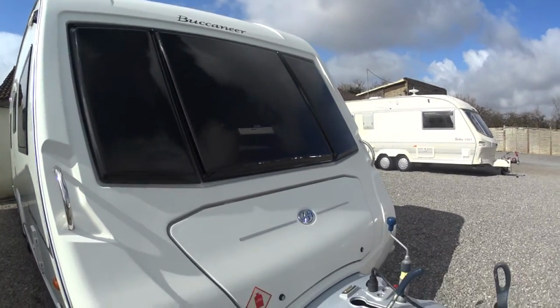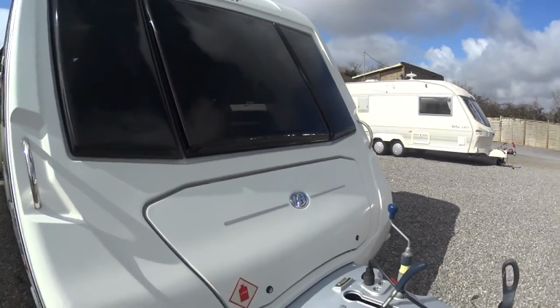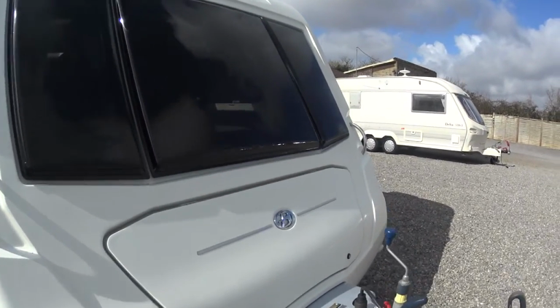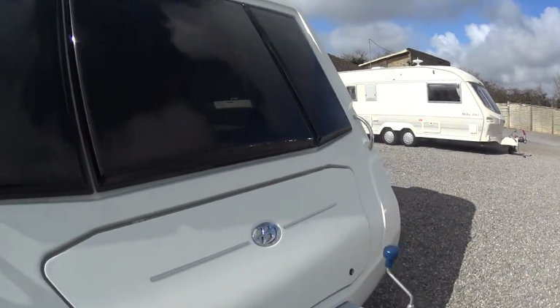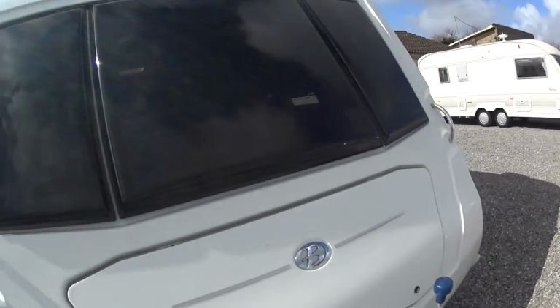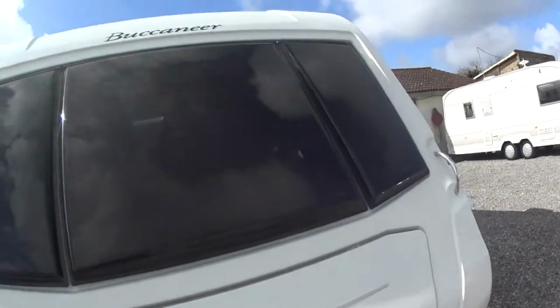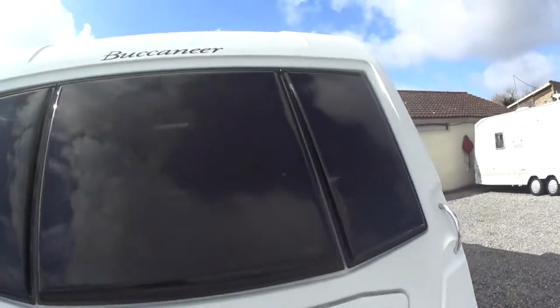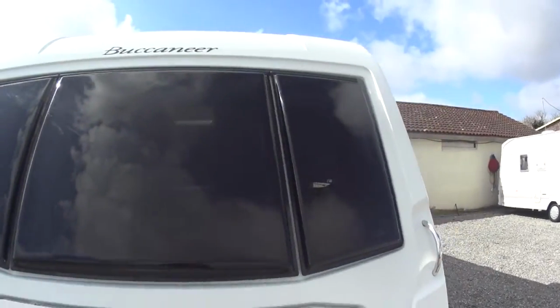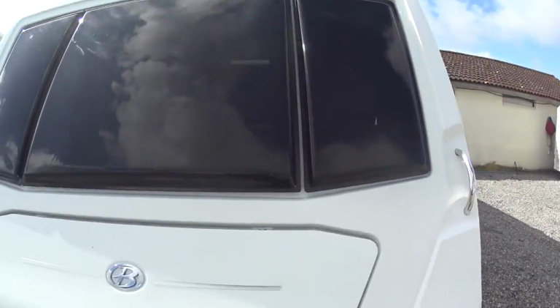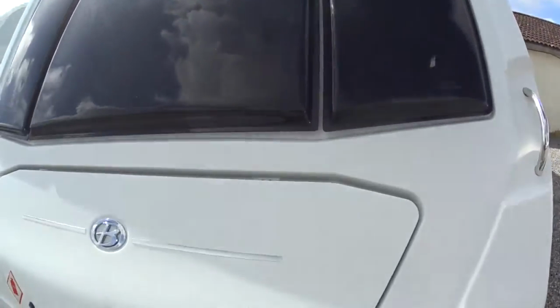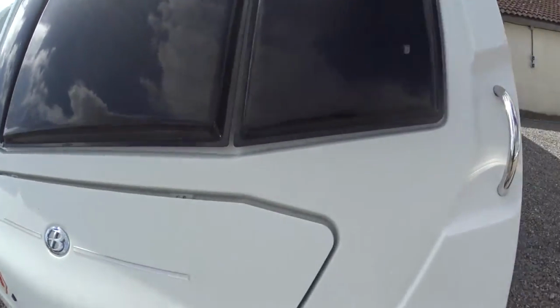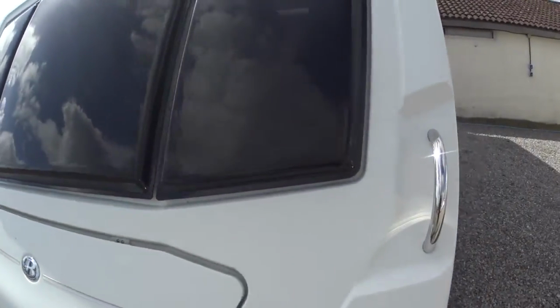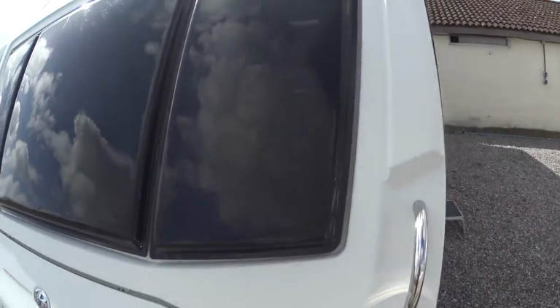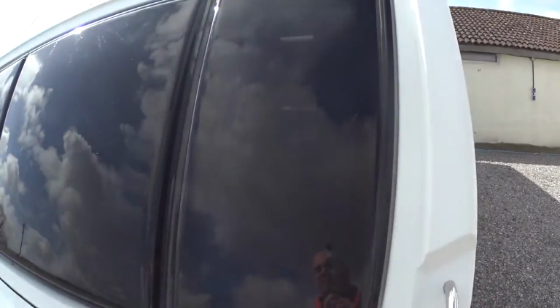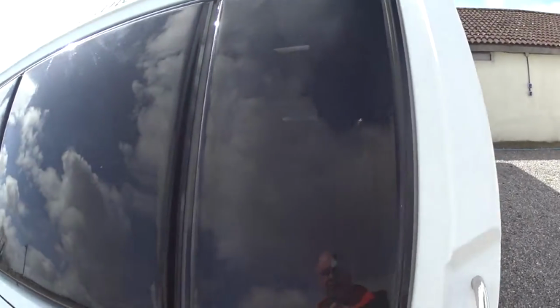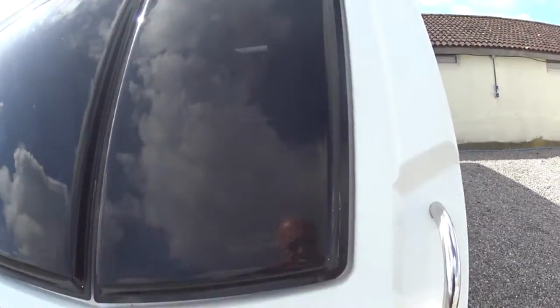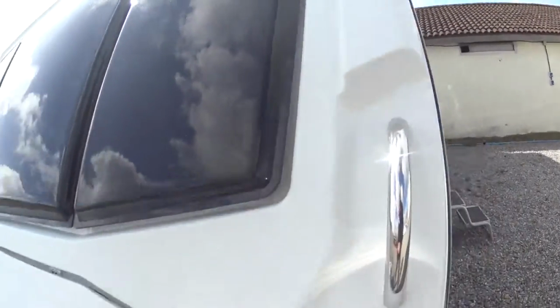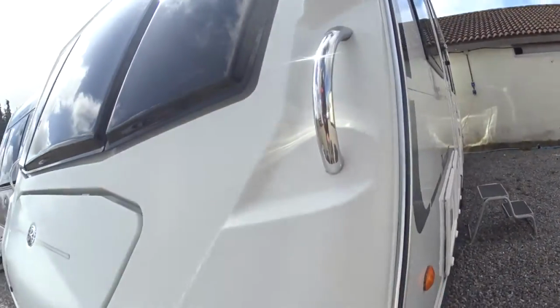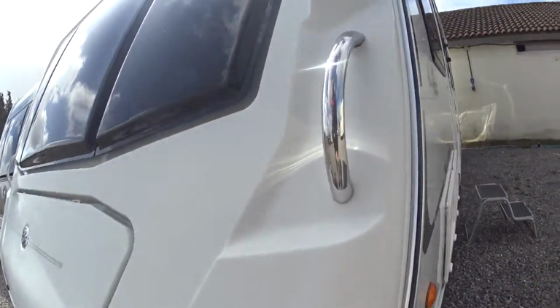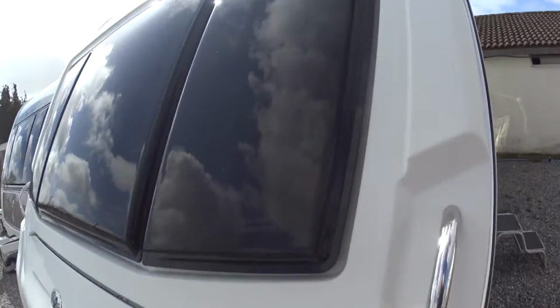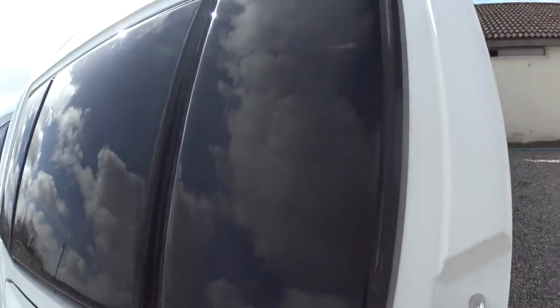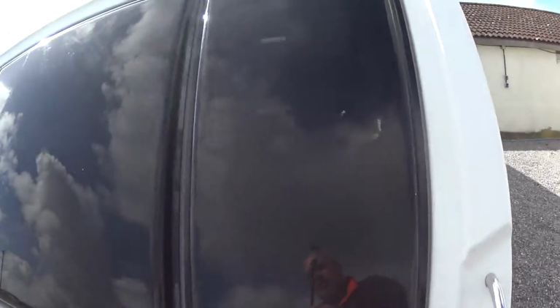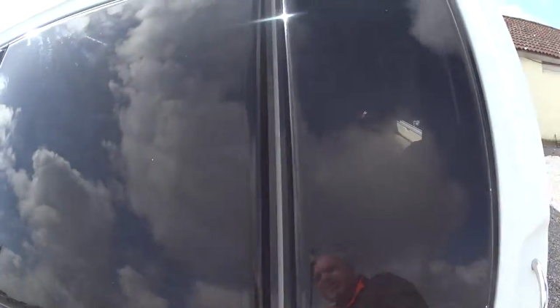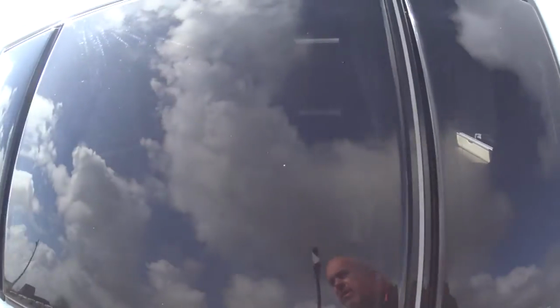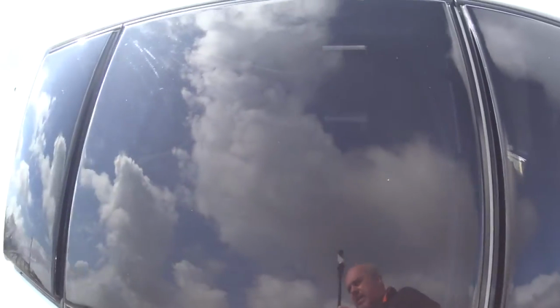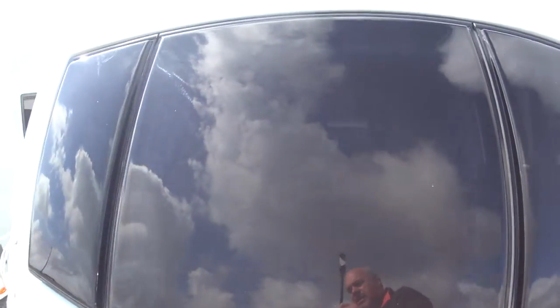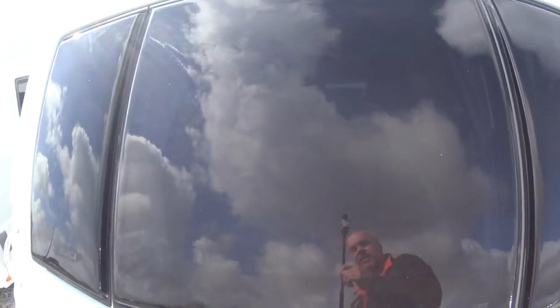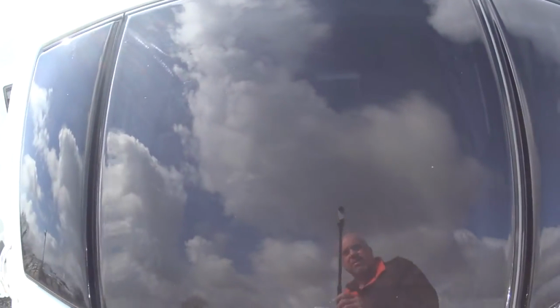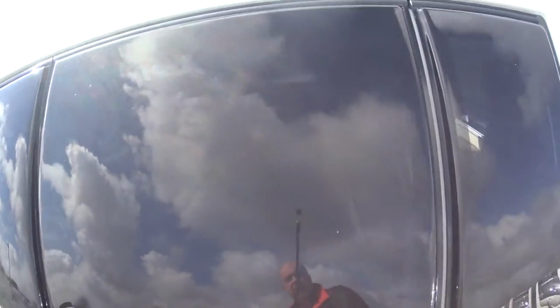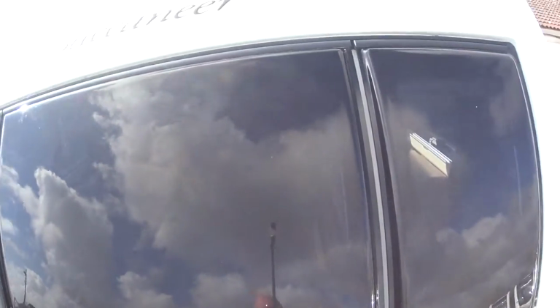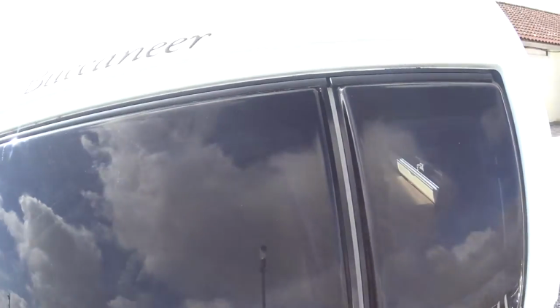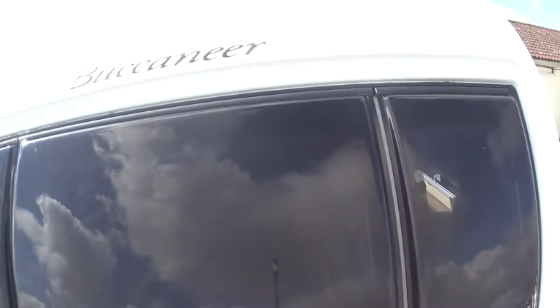The front of the caravan remains completely unmarked — no nasty scratches or indentations.